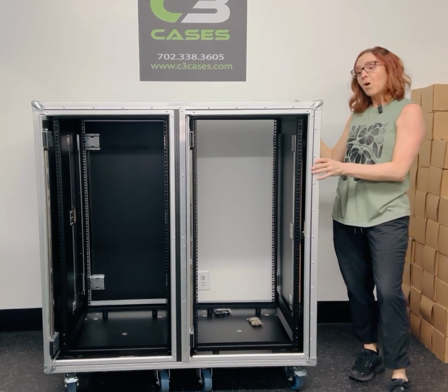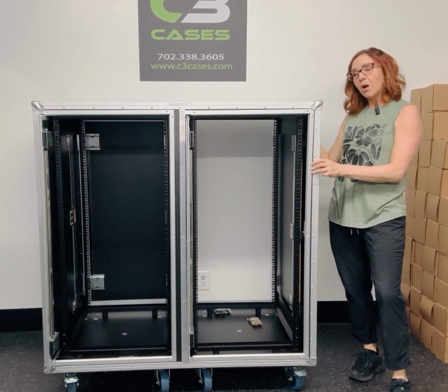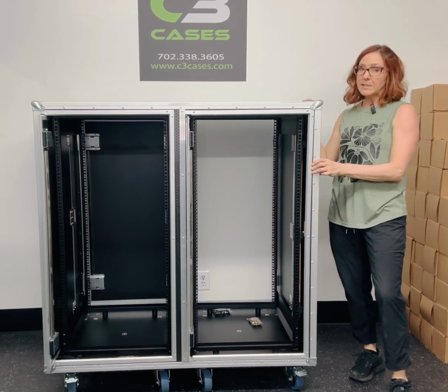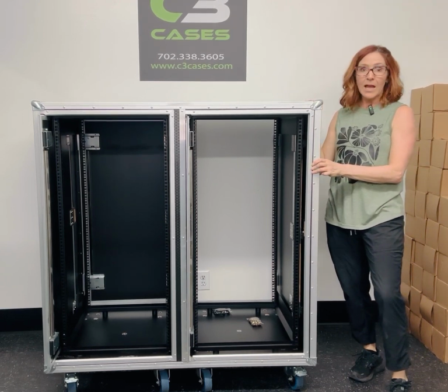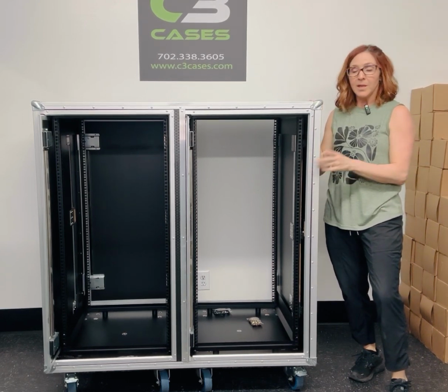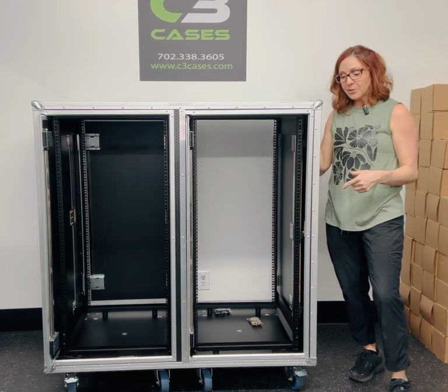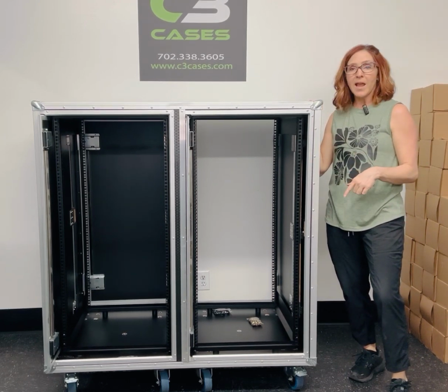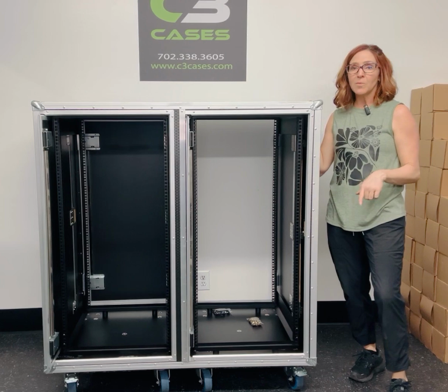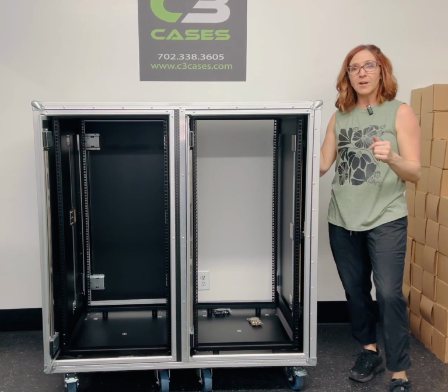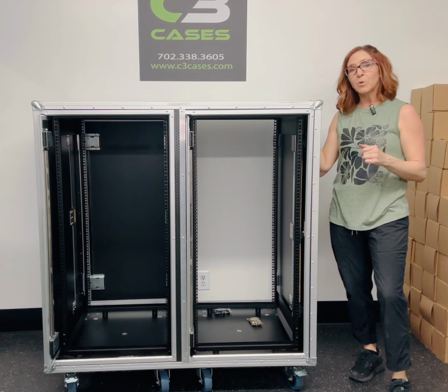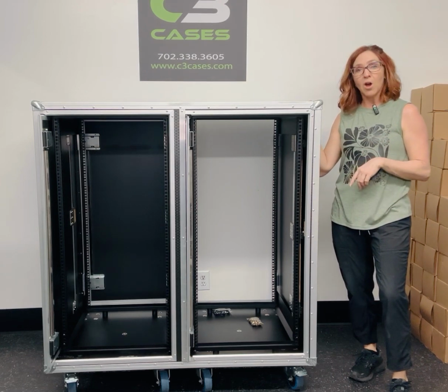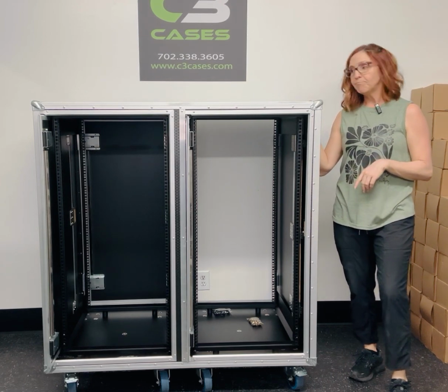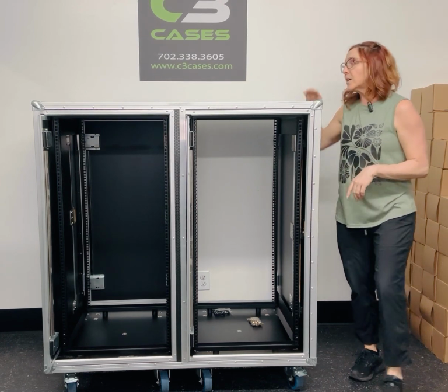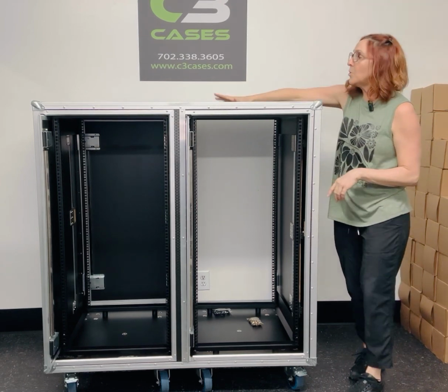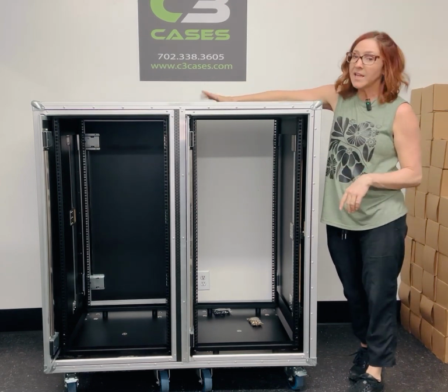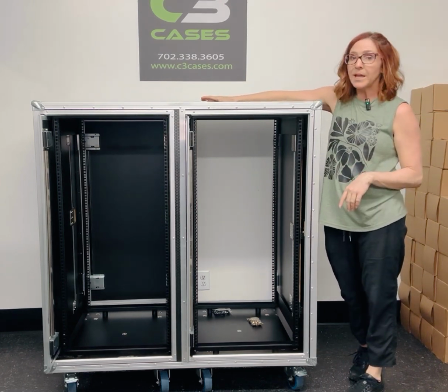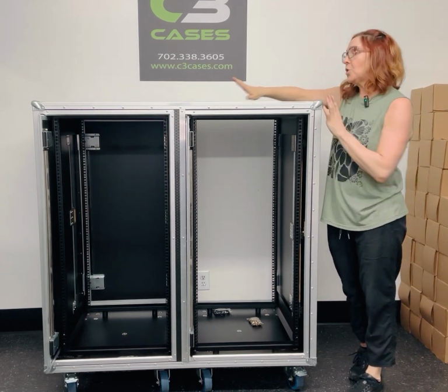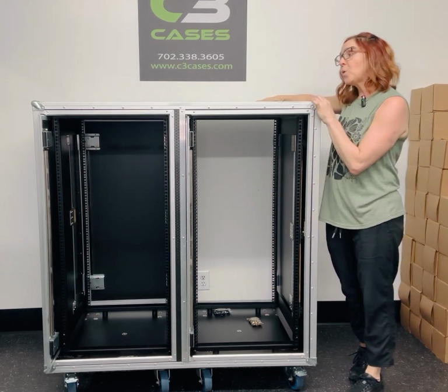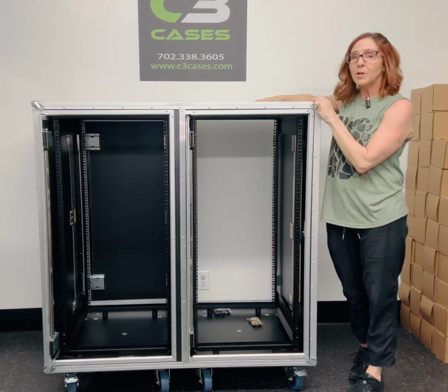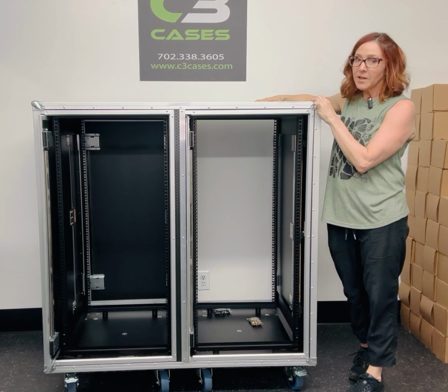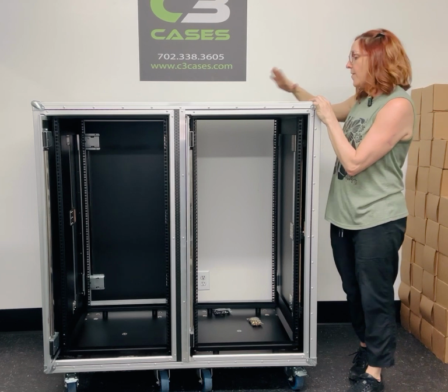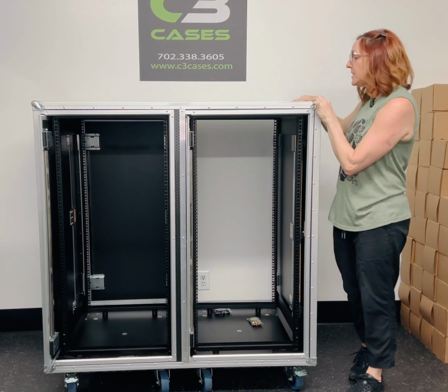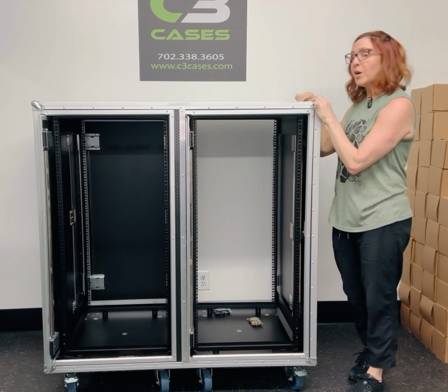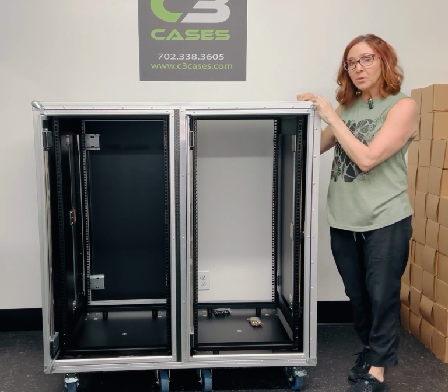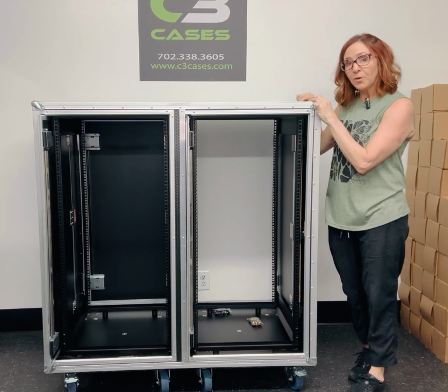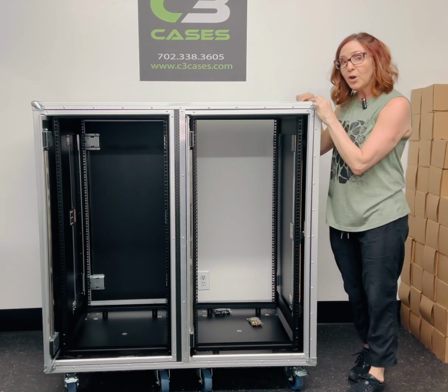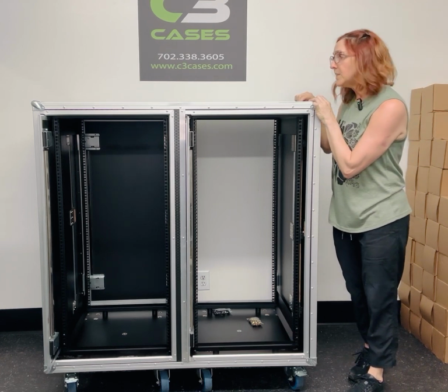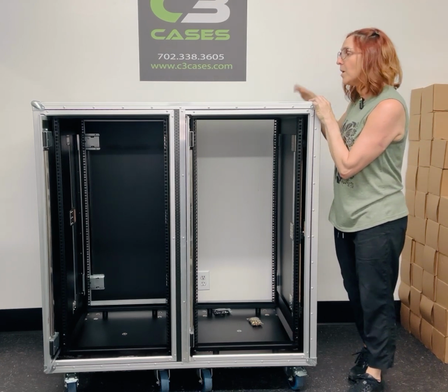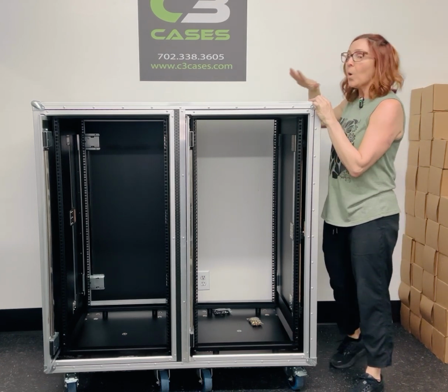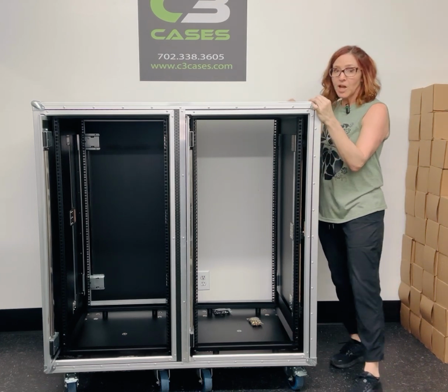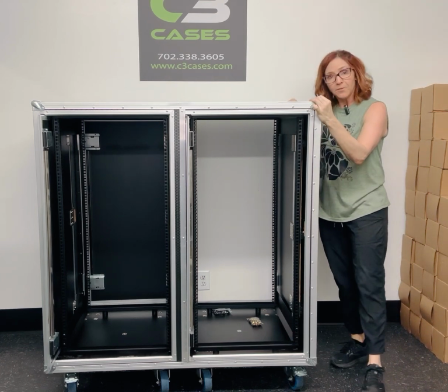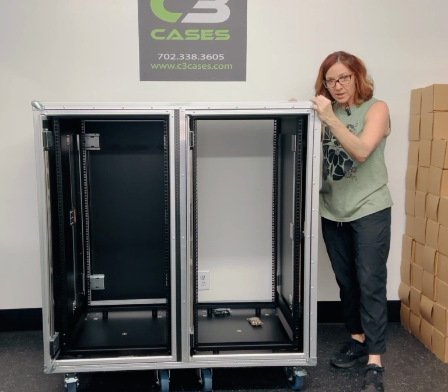All hardware is Penn-Elcom. Casters are Penn-Elcom and the front set will be locking. It does come with a label plate. The wood is 12mm thick, and this can be stacked with our single 24RU slam rack or another double if you need it.